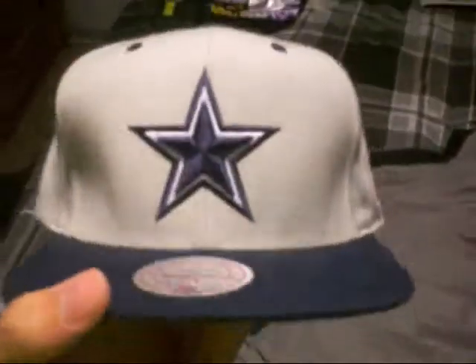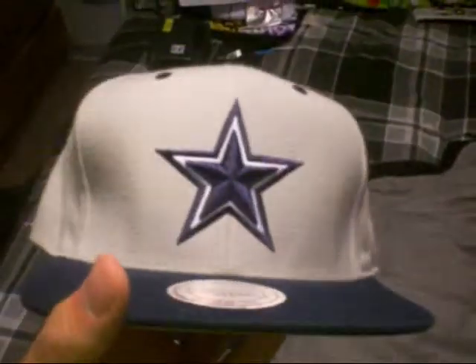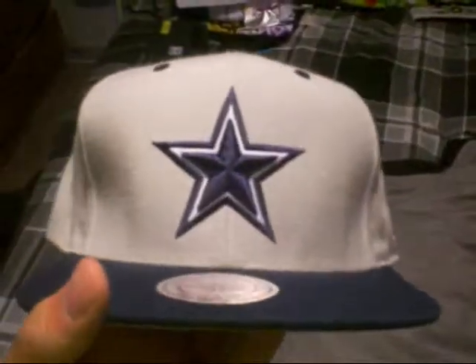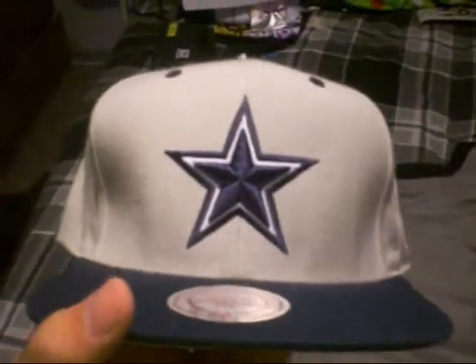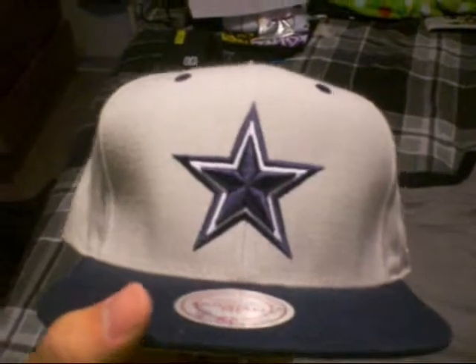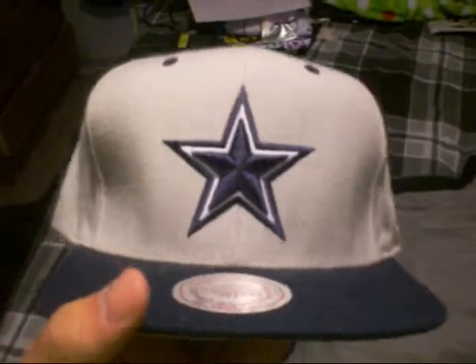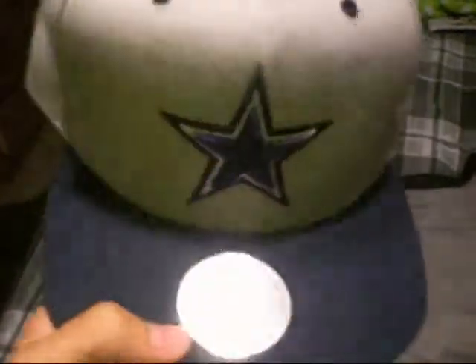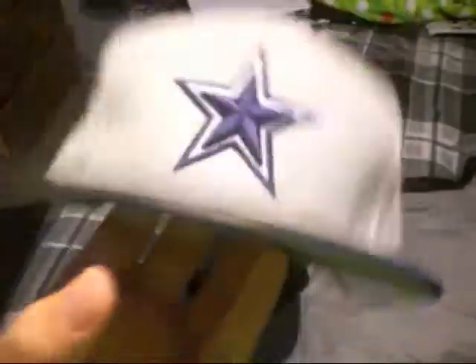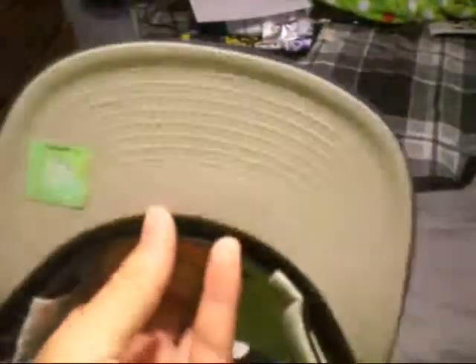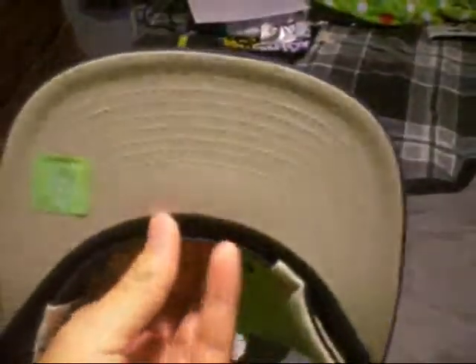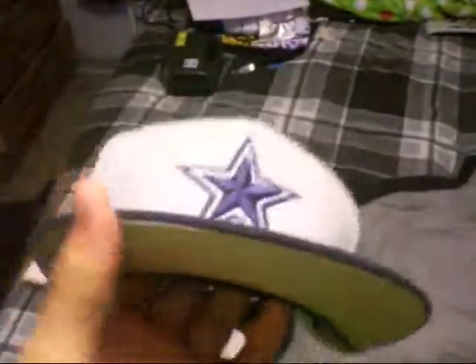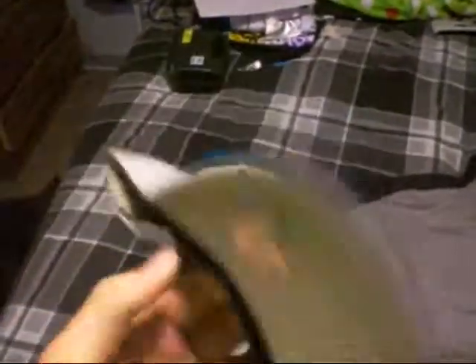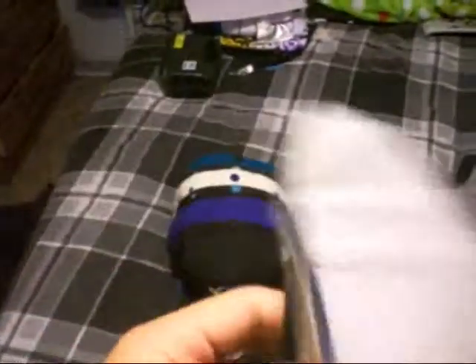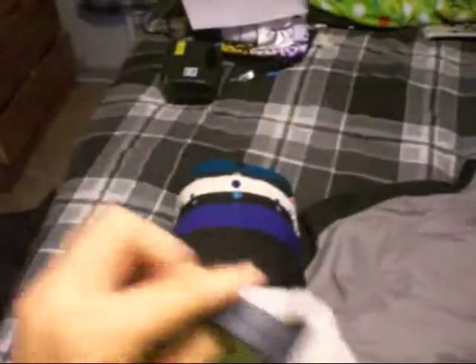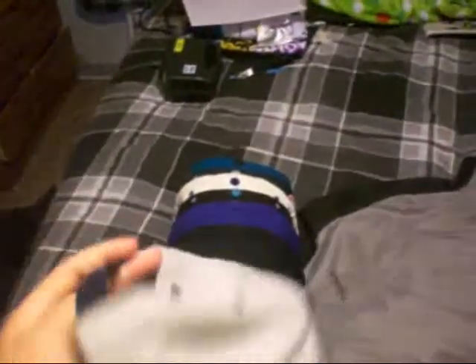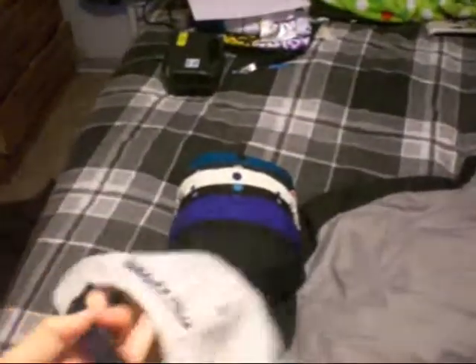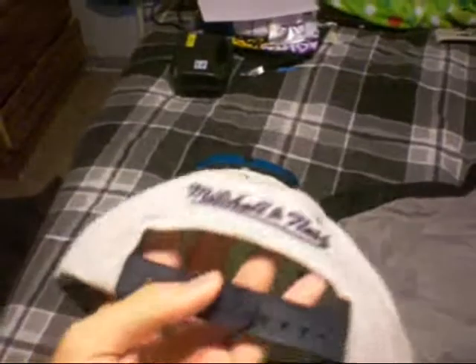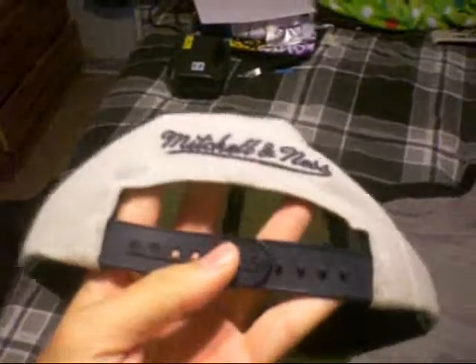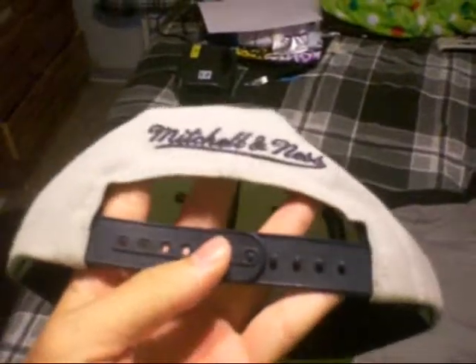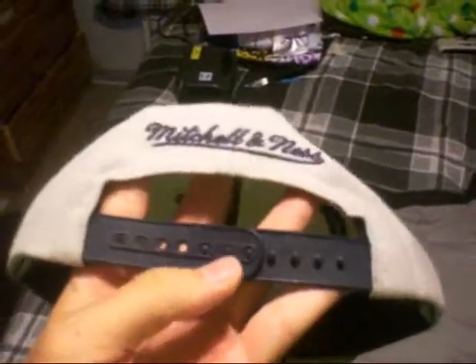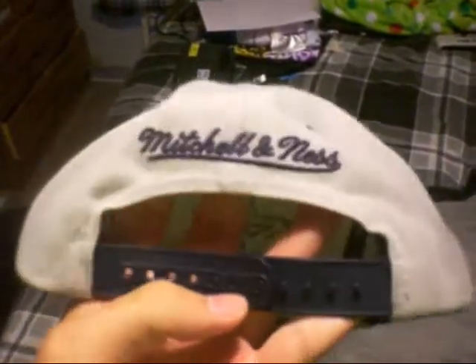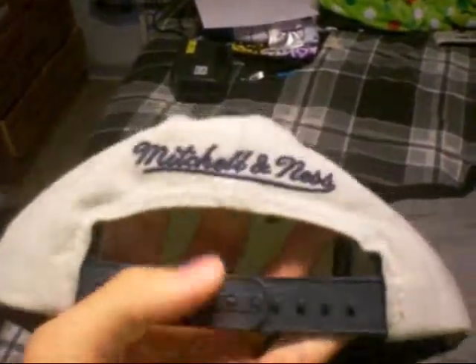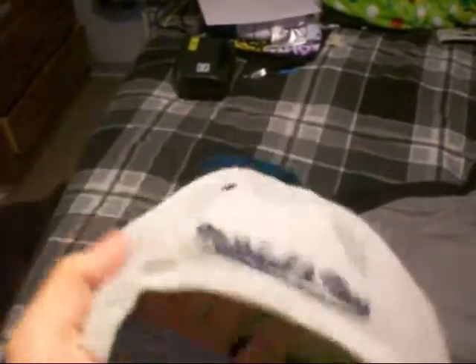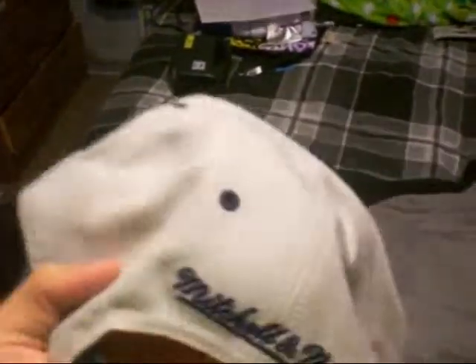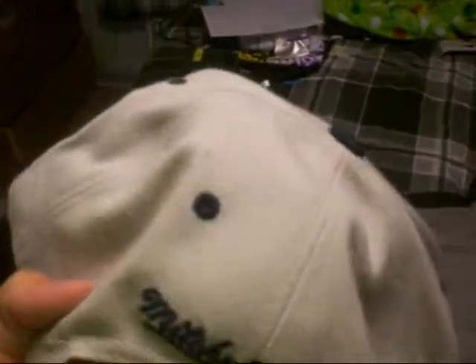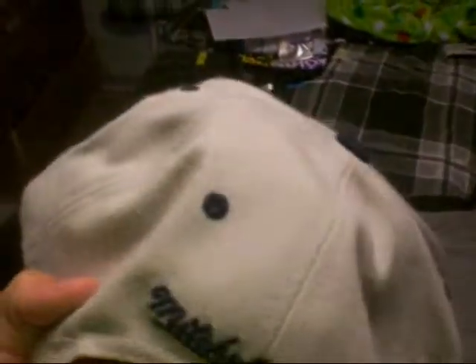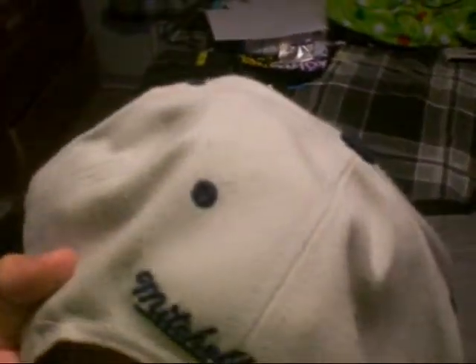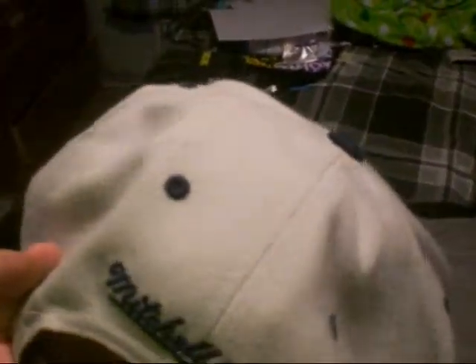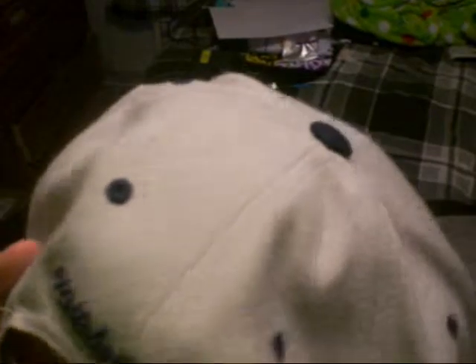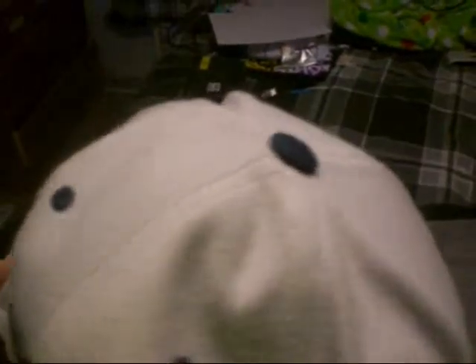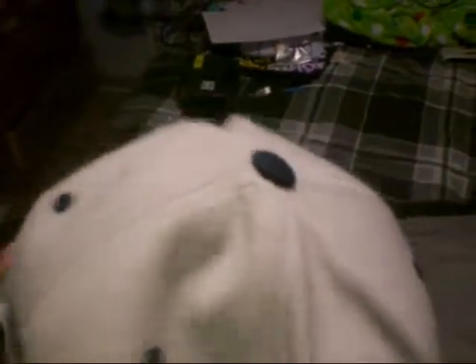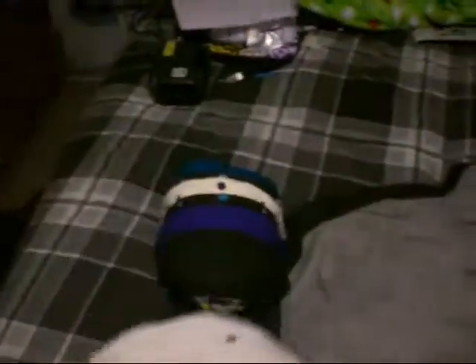Mitchell and Ness Dallas Cowboys, gray under brim, navy blue snap, Mitchell and Ness on the back, navy blue air holes, and navy blue button.